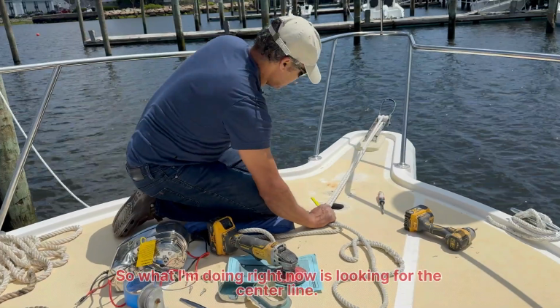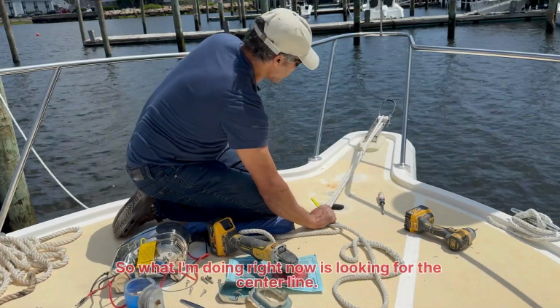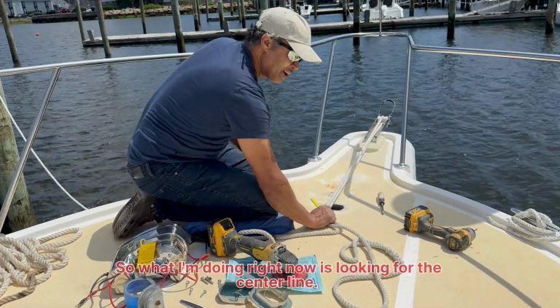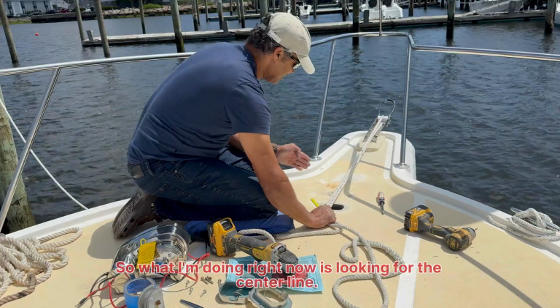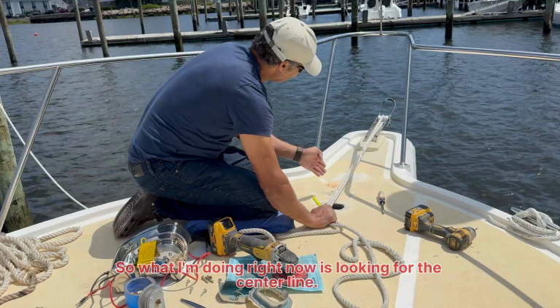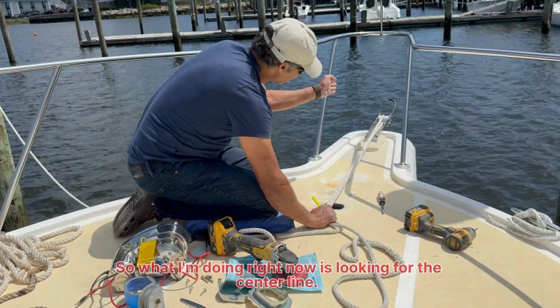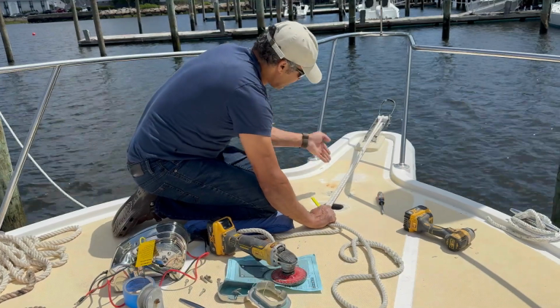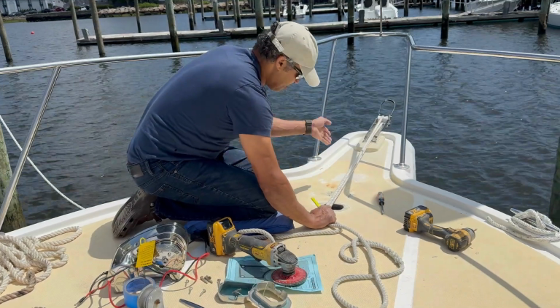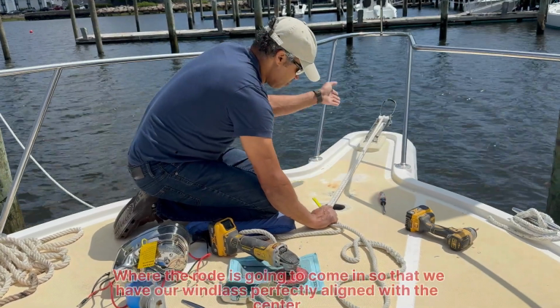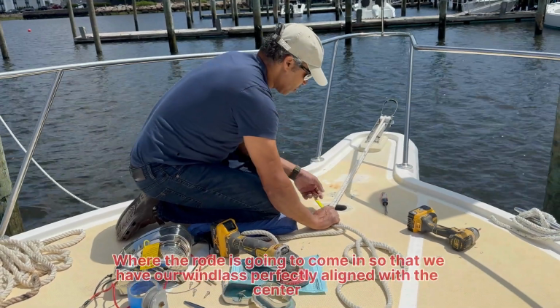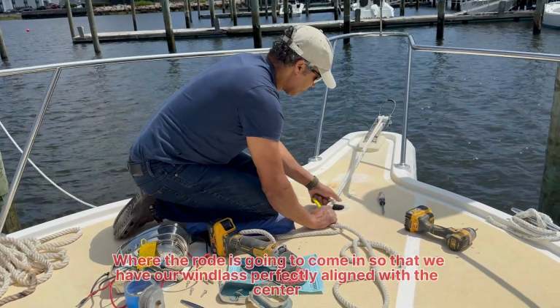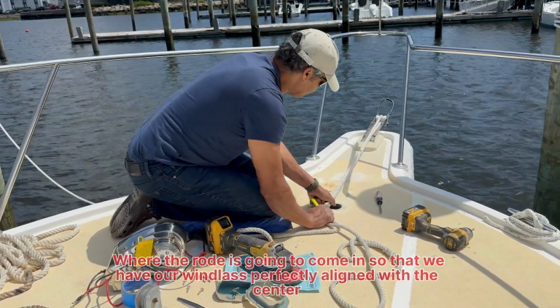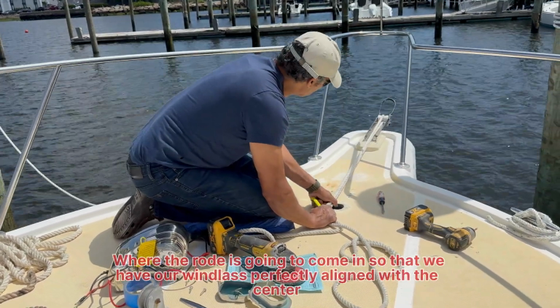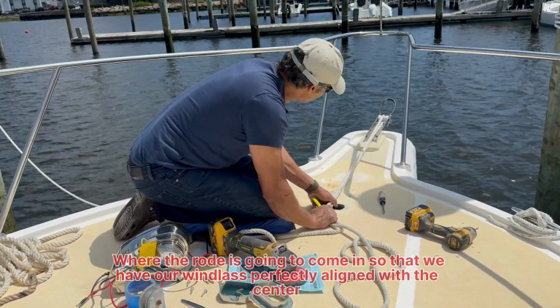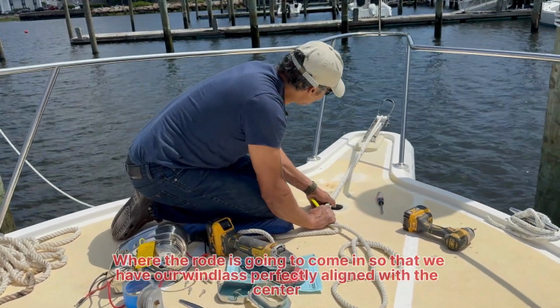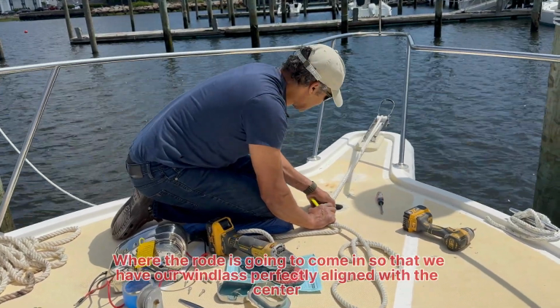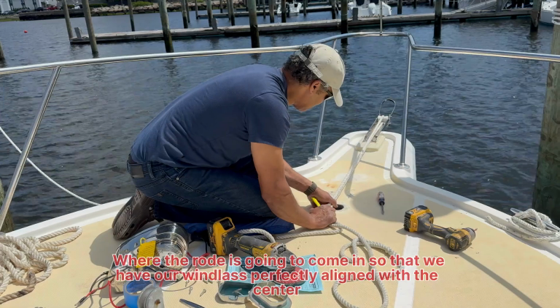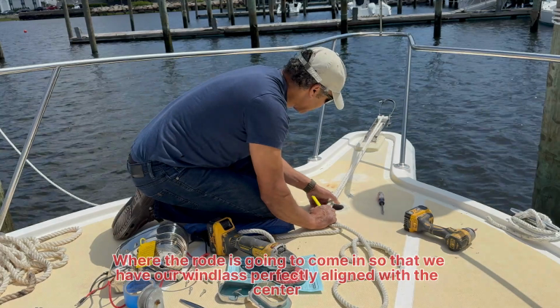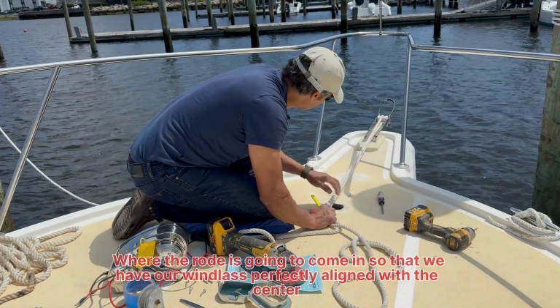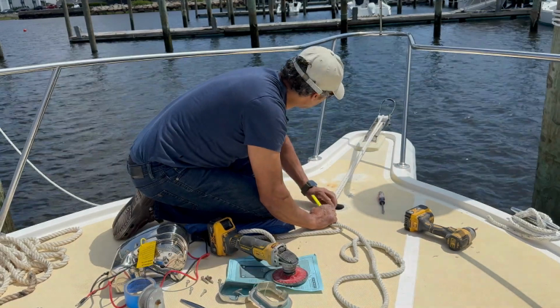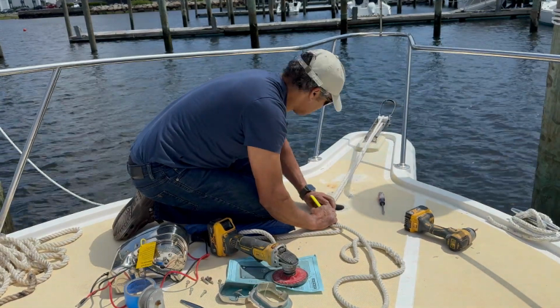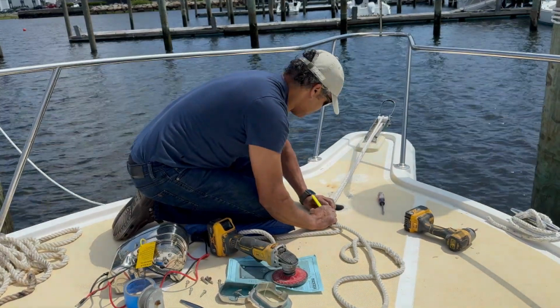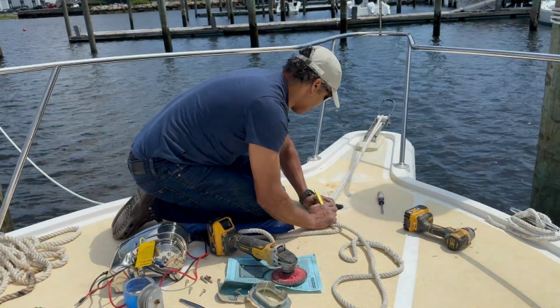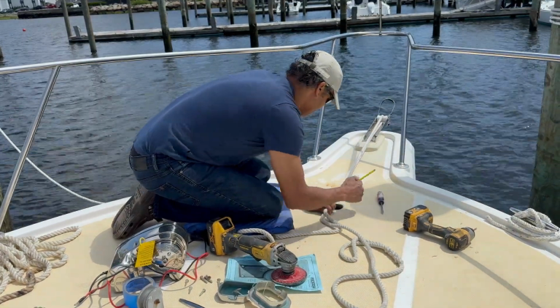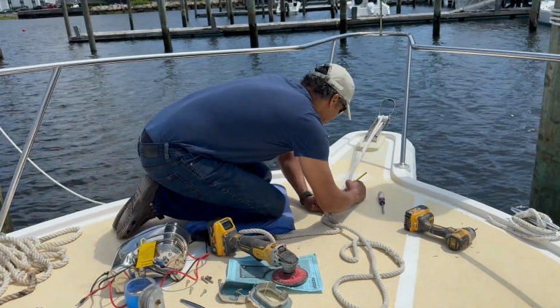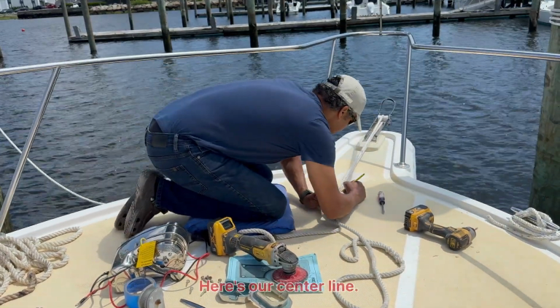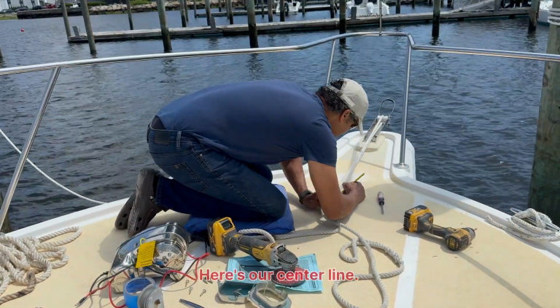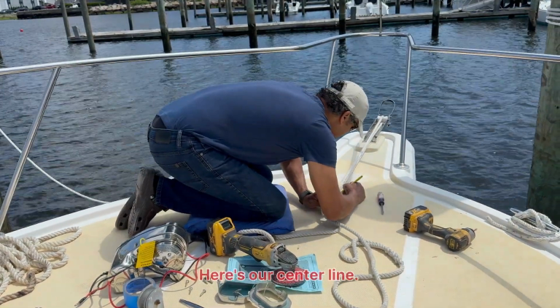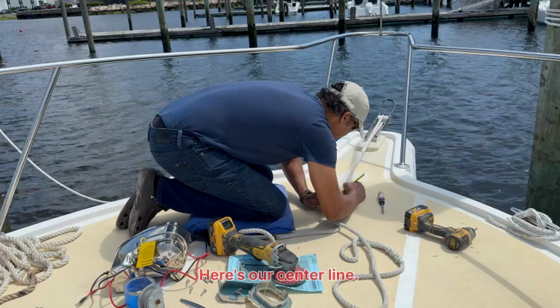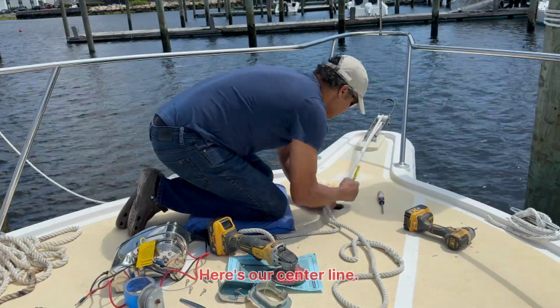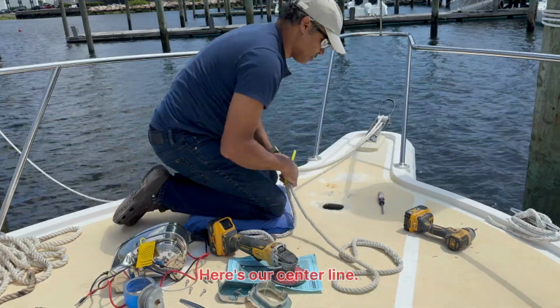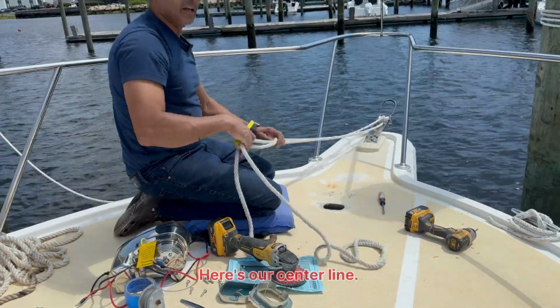So what I'm doing right now is we're looking for the center line where the rode is going to come in, so that we have our windlass perfectly aligned with the center line. There's our center line.